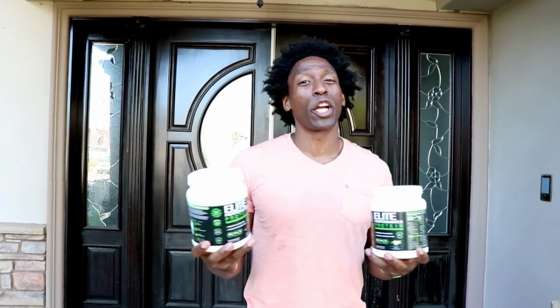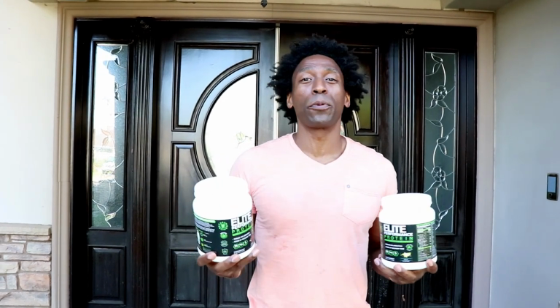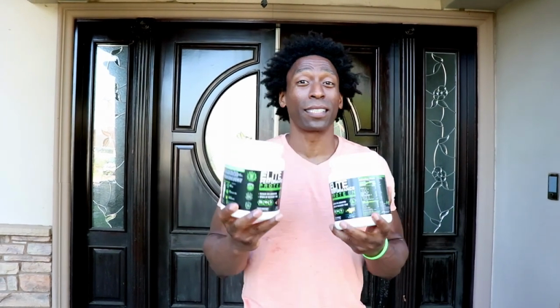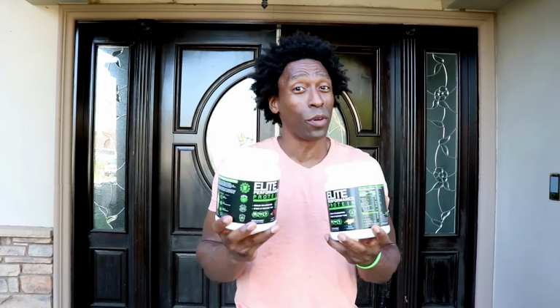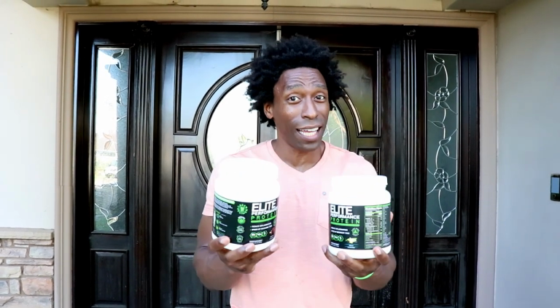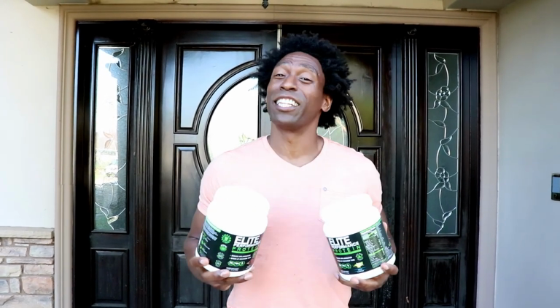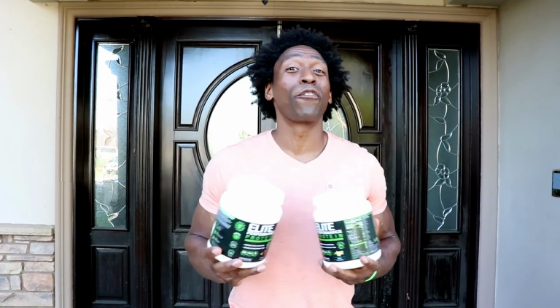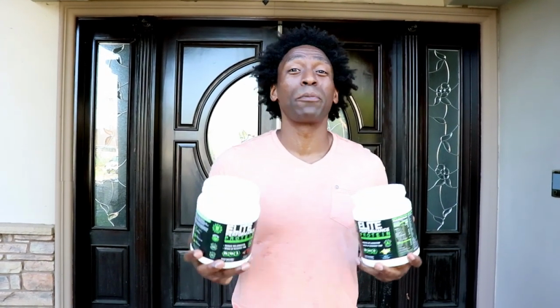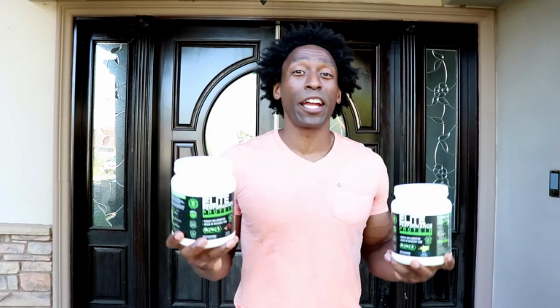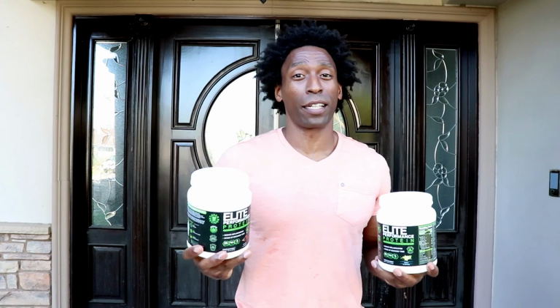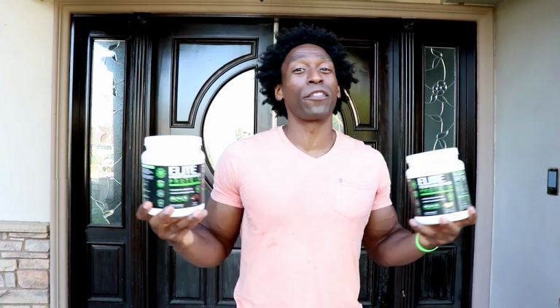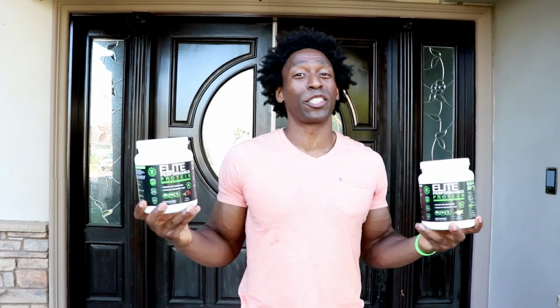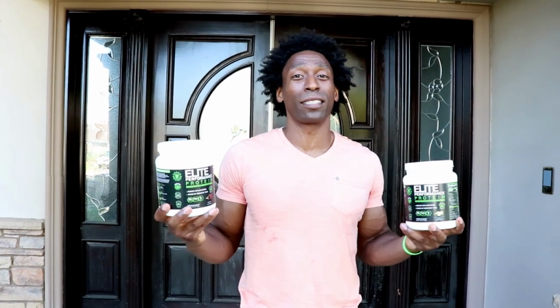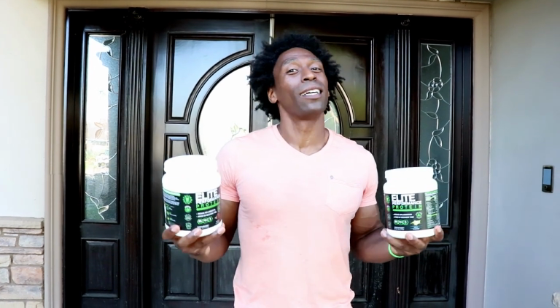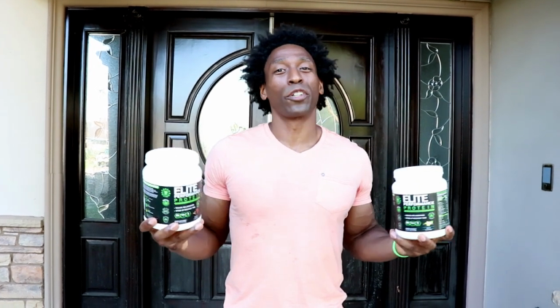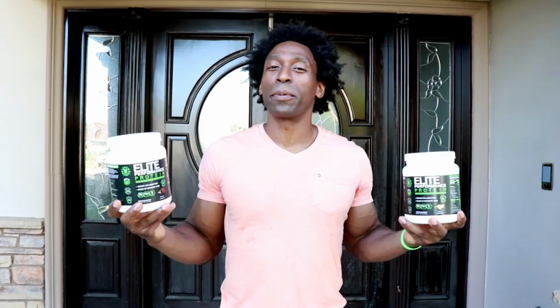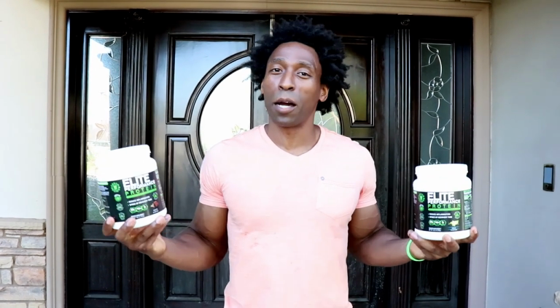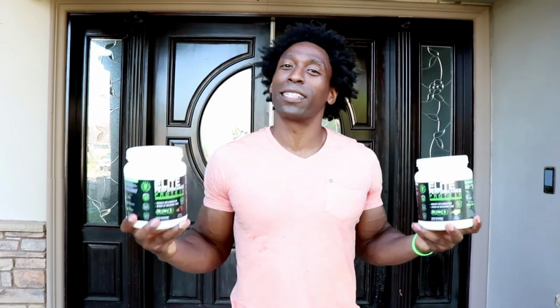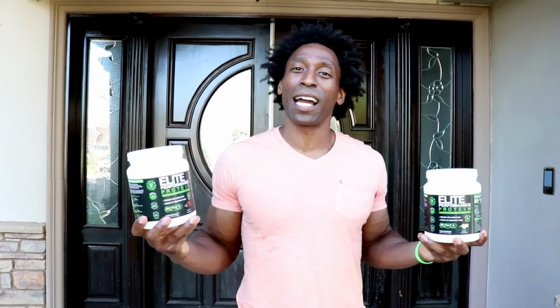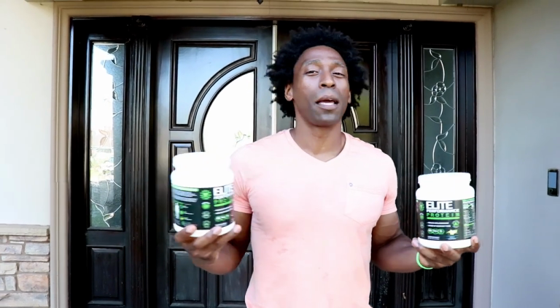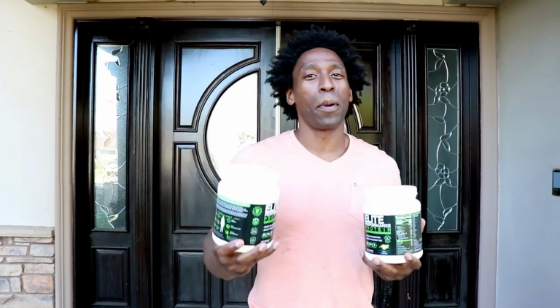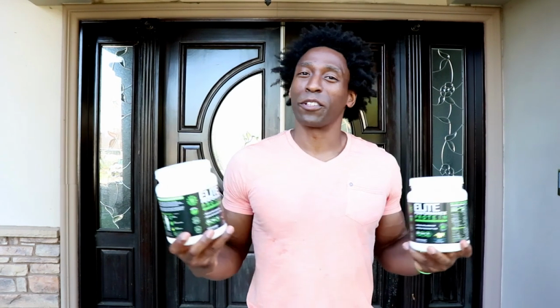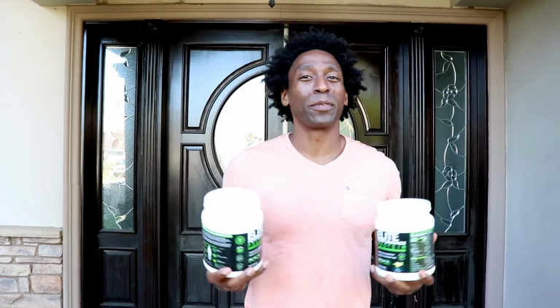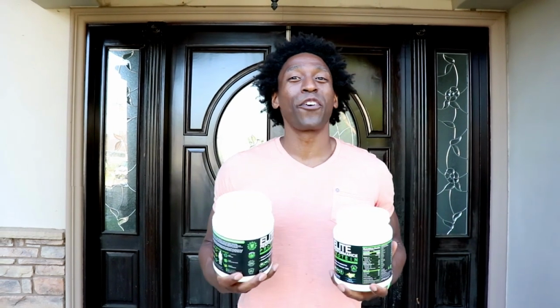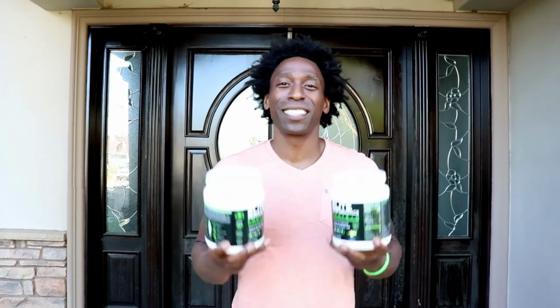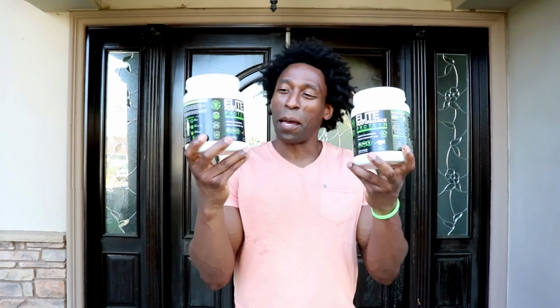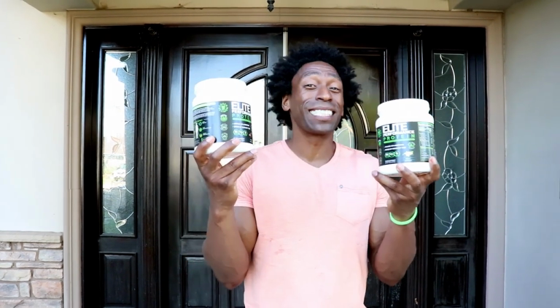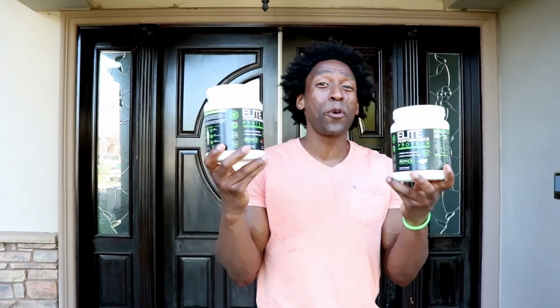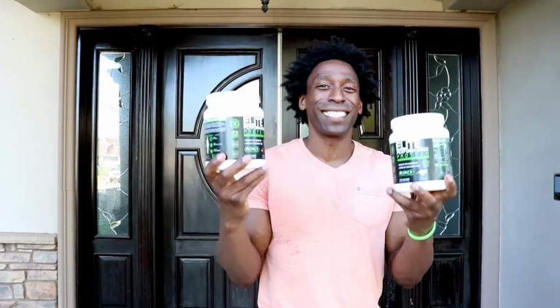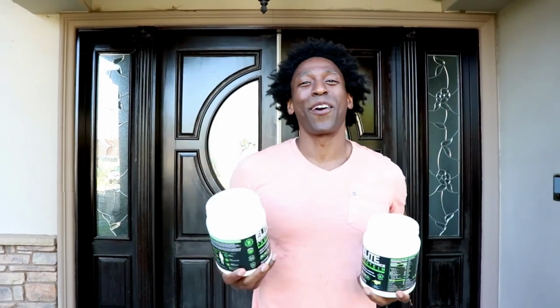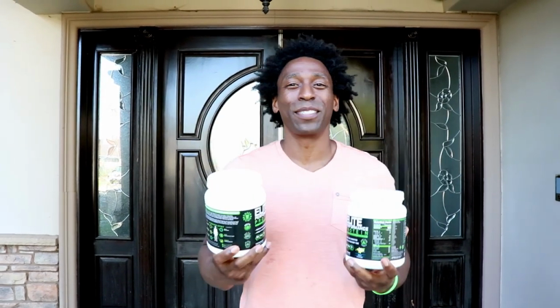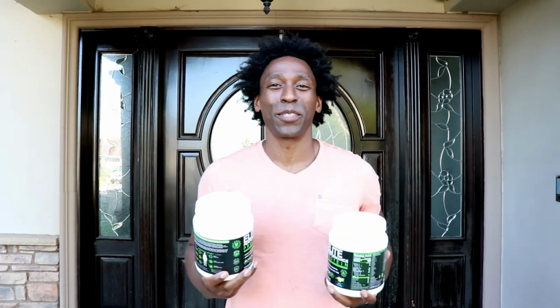Follow us at Green Regimen and like and share this video, because this is the first time you're ever hearing about it. Whatever date you're watching this, I'm sure other companies are going to copy — but remember, Green Regimen is the first plant-based CBD protein. We'll see you soon.